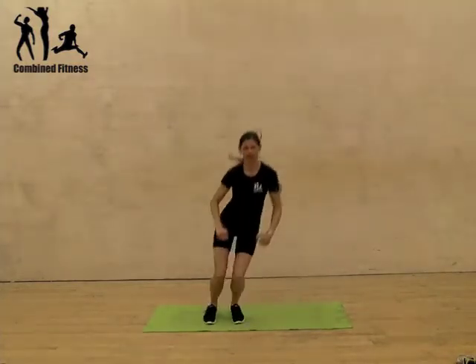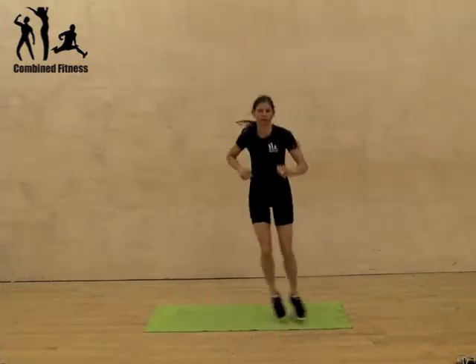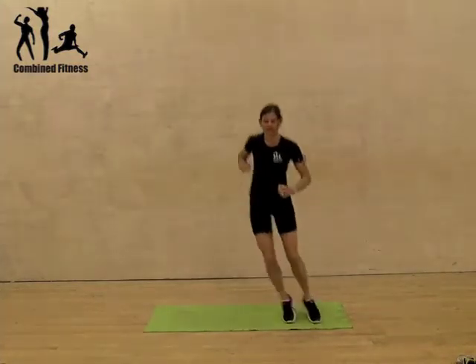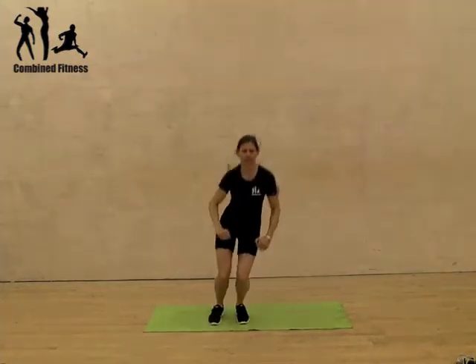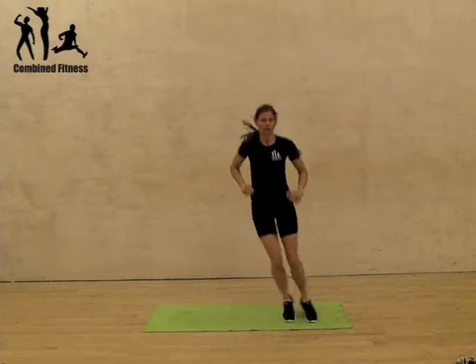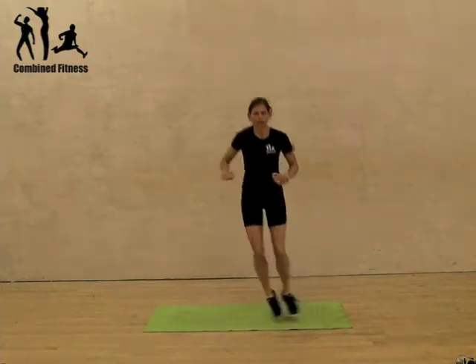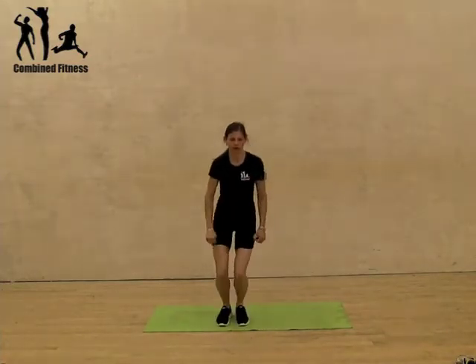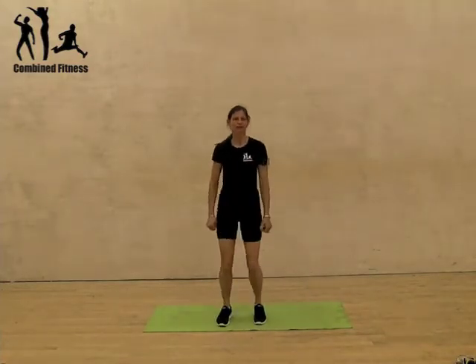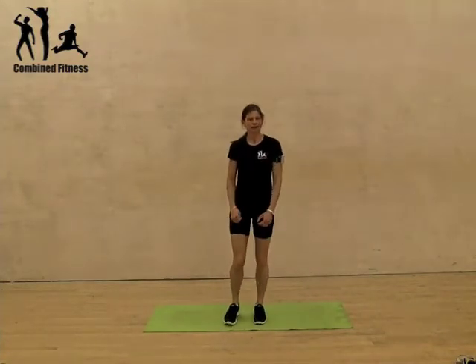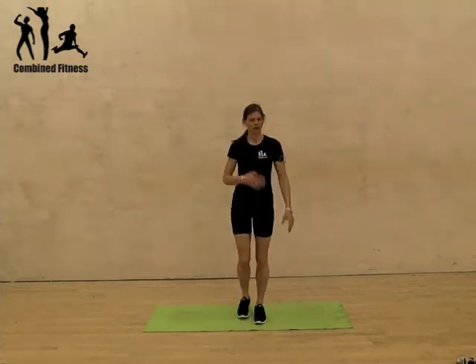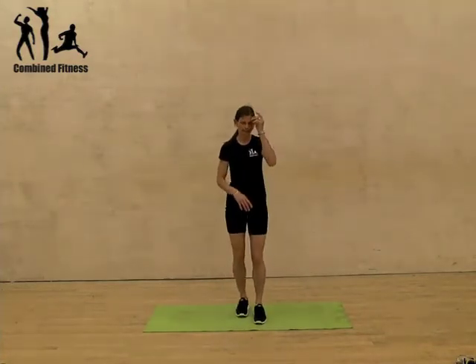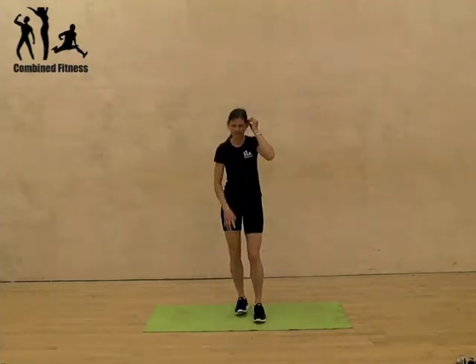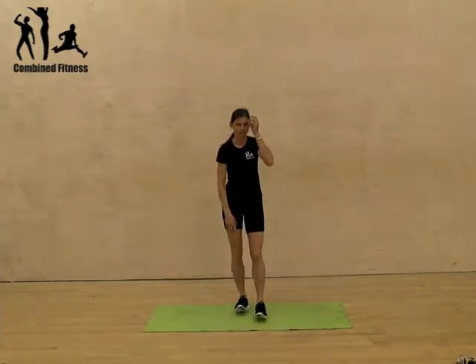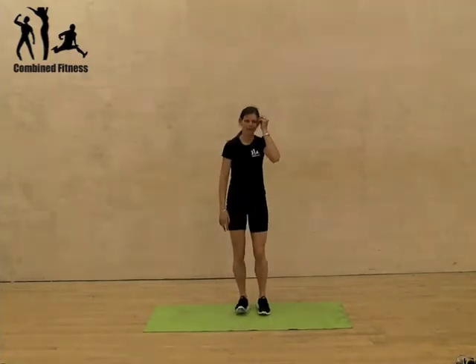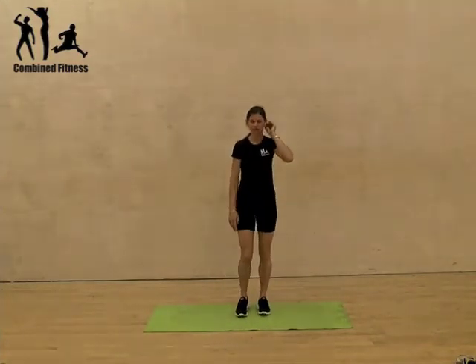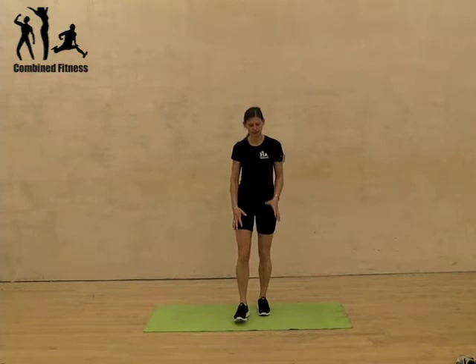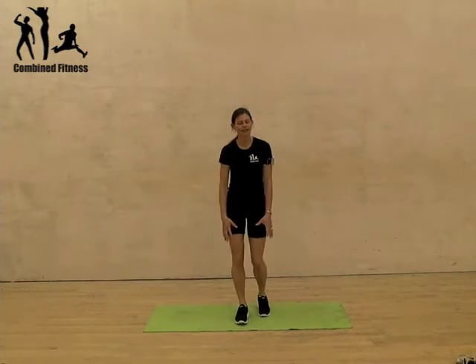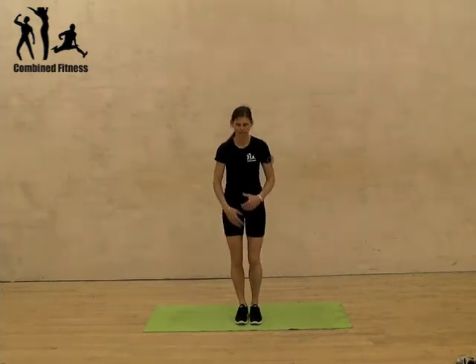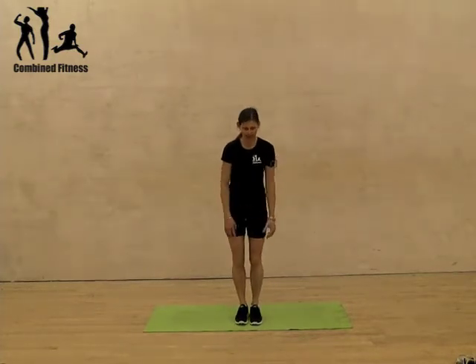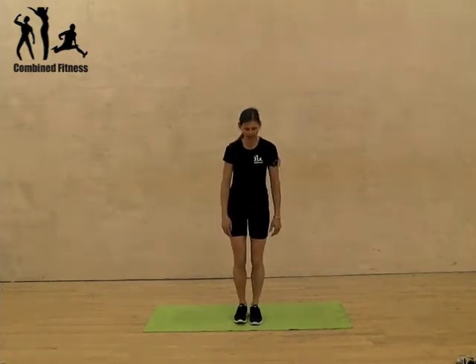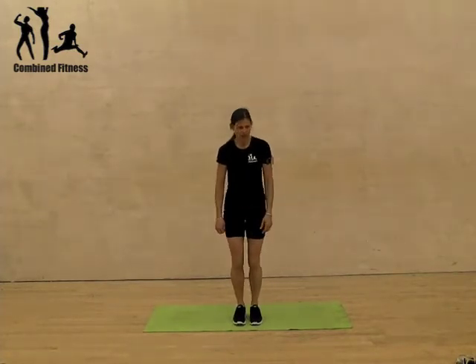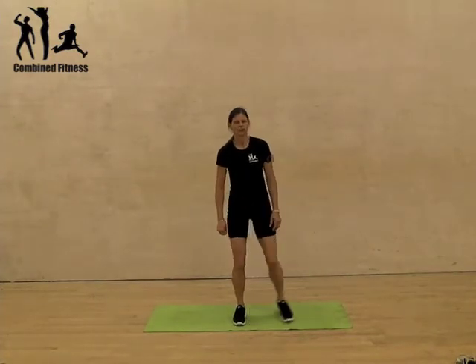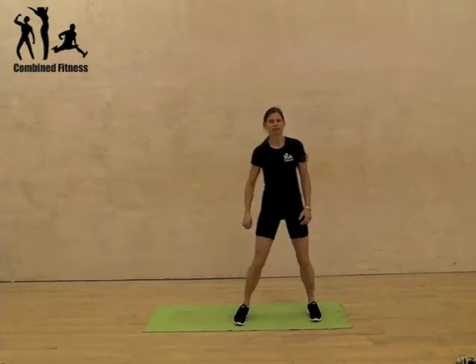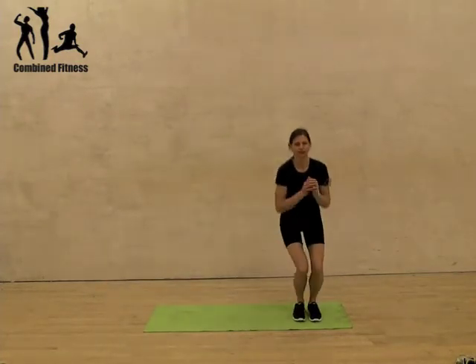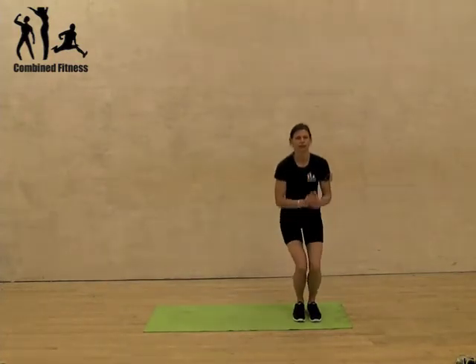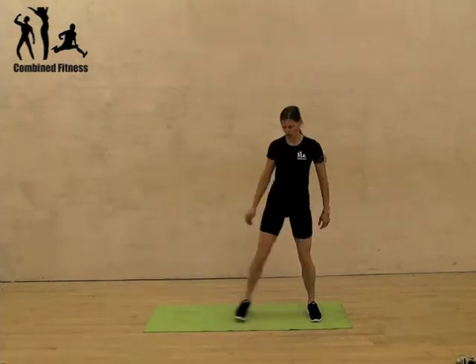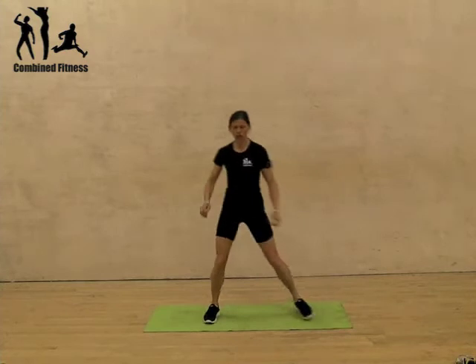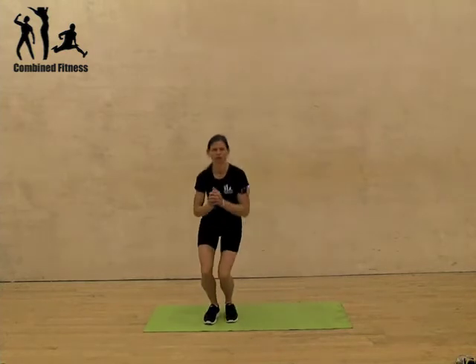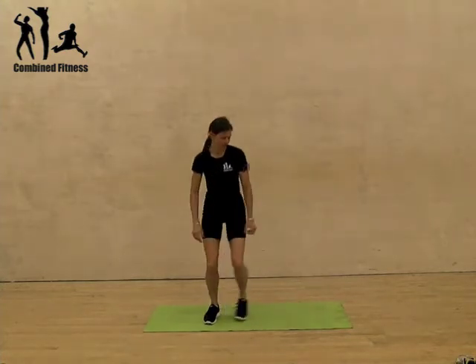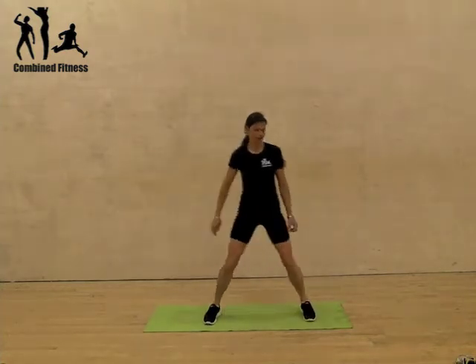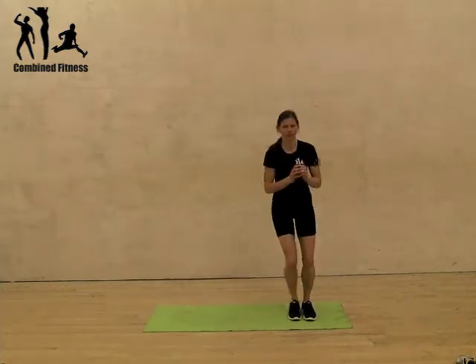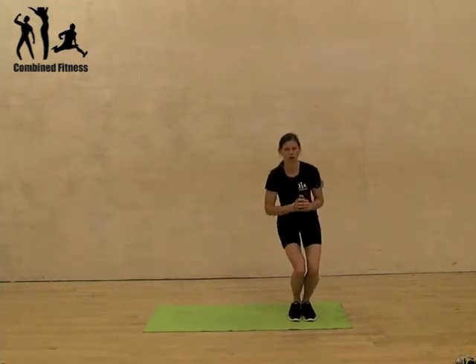You can go faster the more able you are. Now to regress that exercise, if you've got bad knees or if you're getting tired, you can literally just do a step and a squat. A step and a gentle squat.